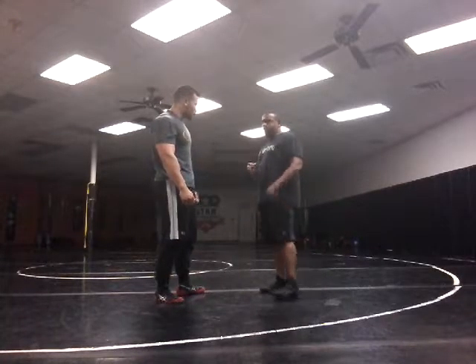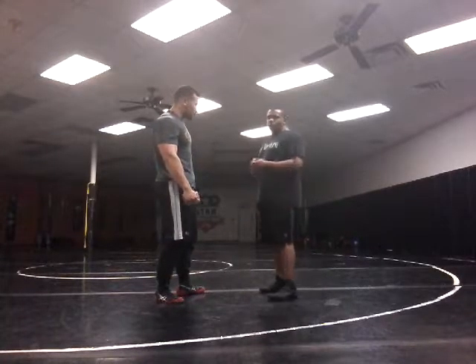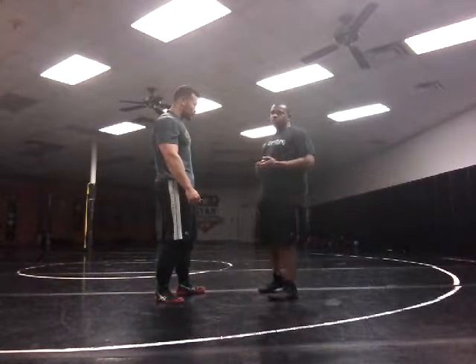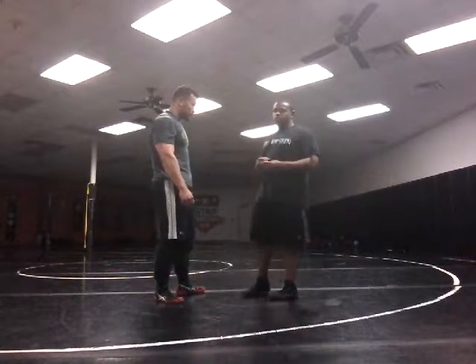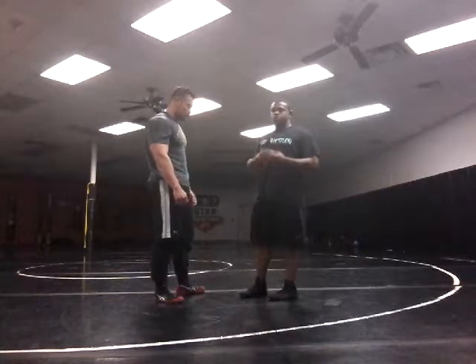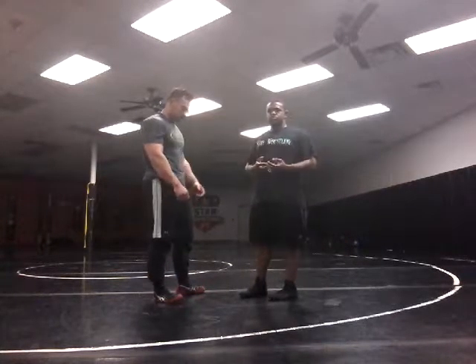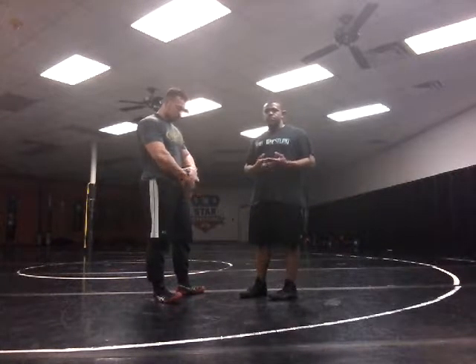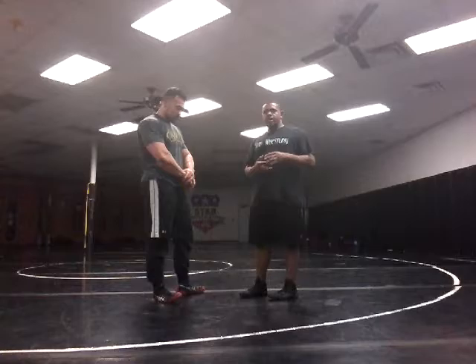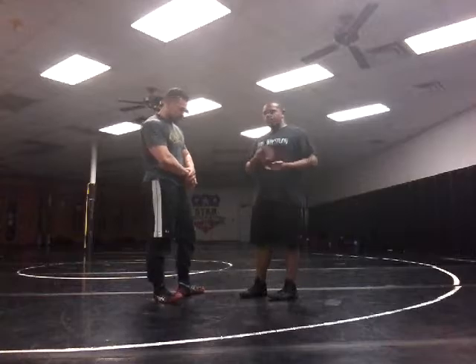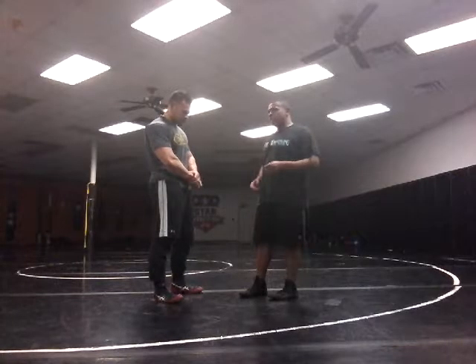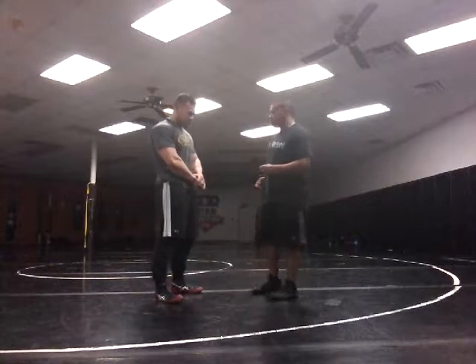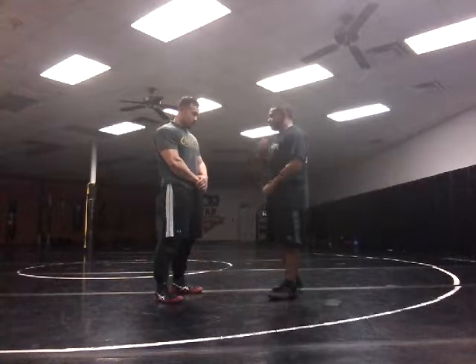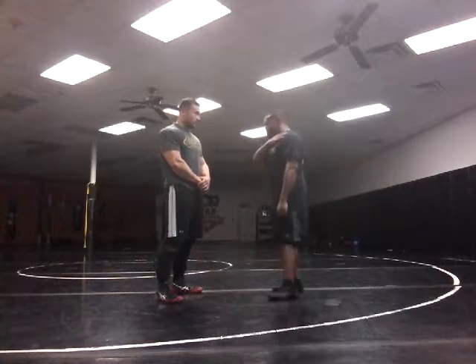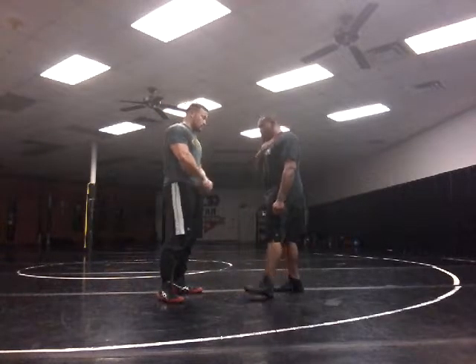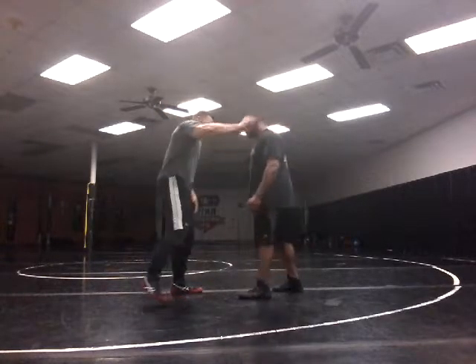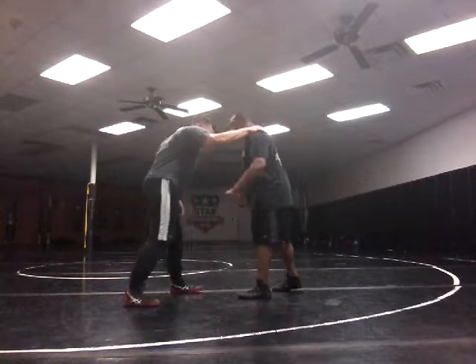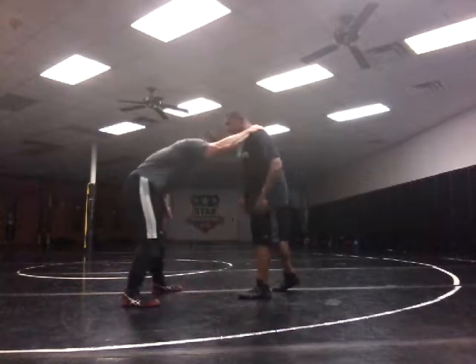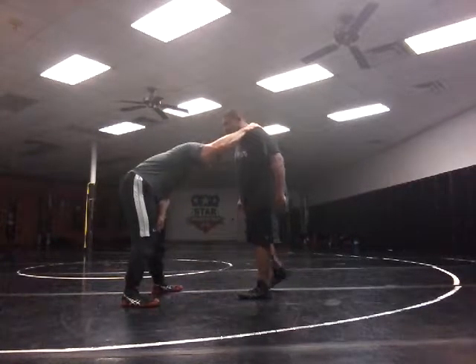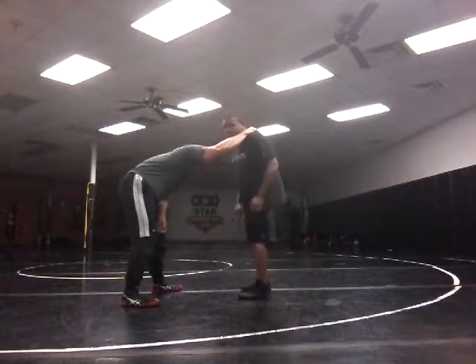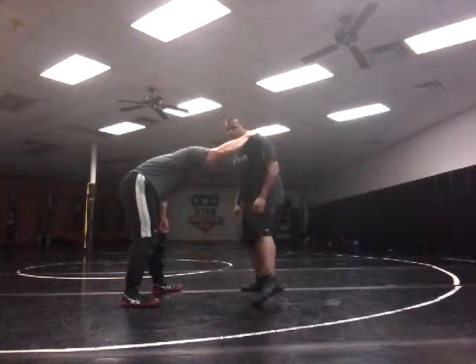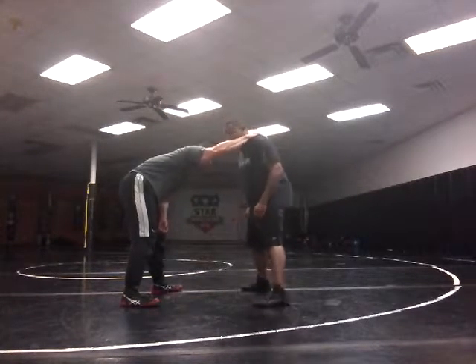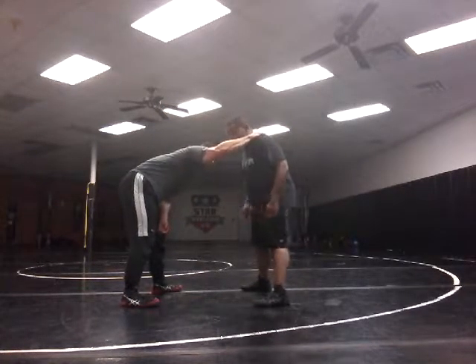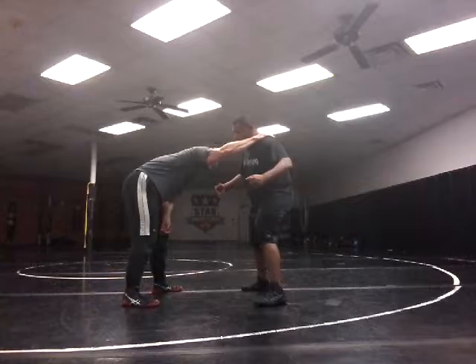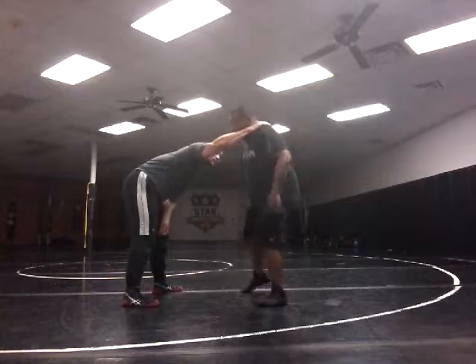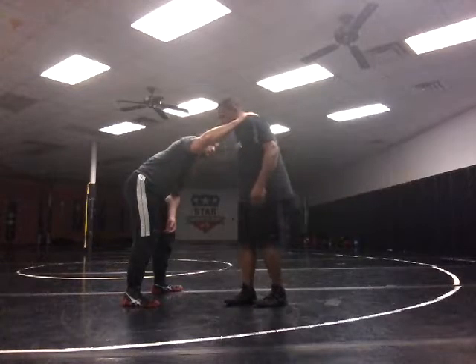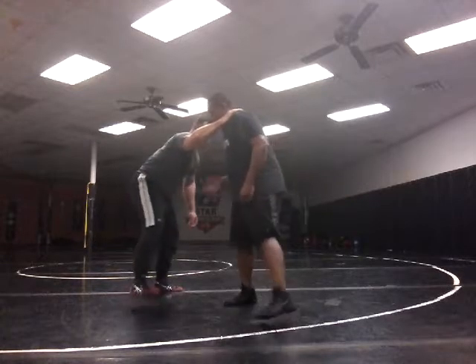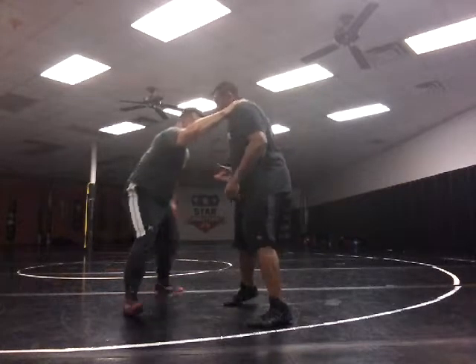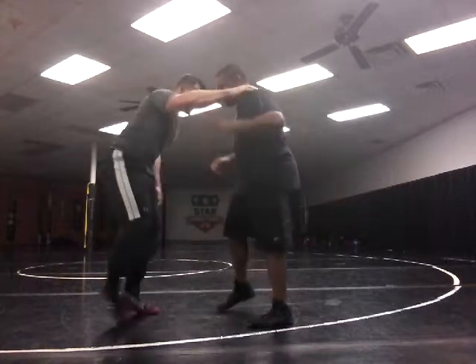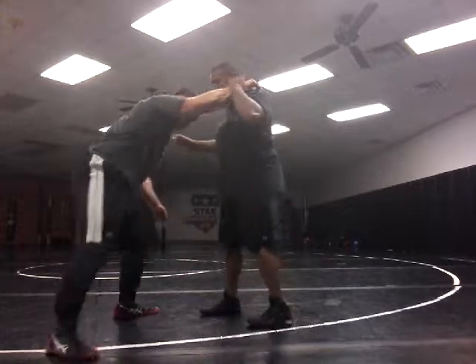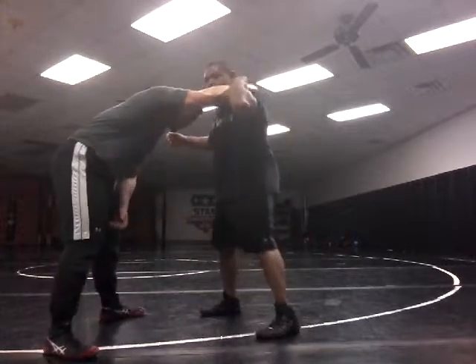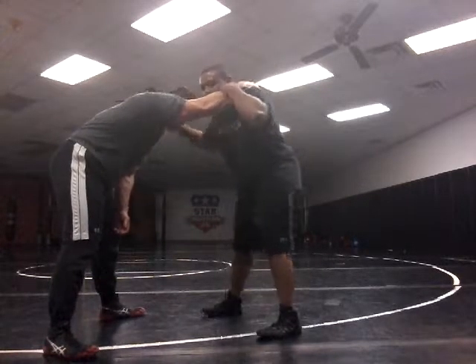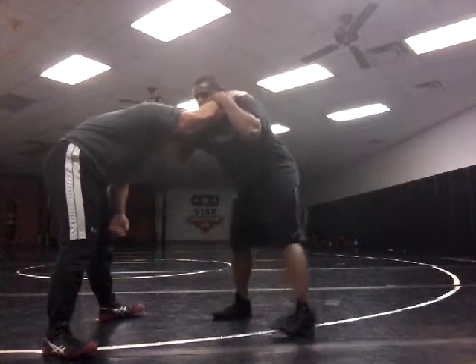There are a couple of ways to do it, but I'm going to show you the way that I like to do it. Say my opponent comes up here at the collar tie. Let's move a little bit closer. He comes here at the collar tie.